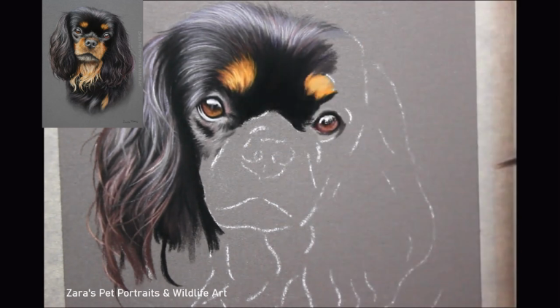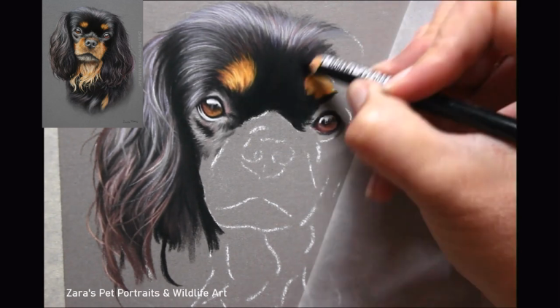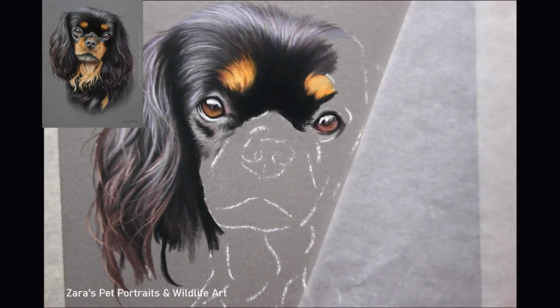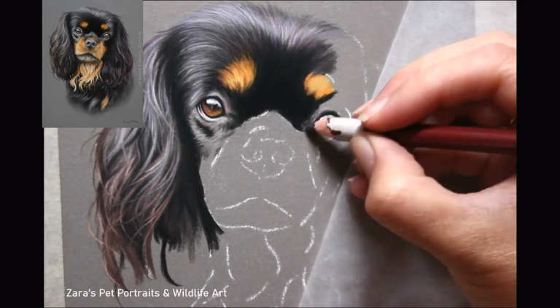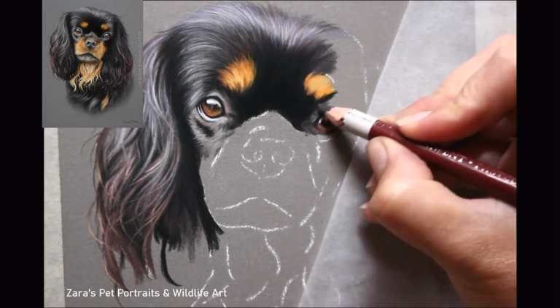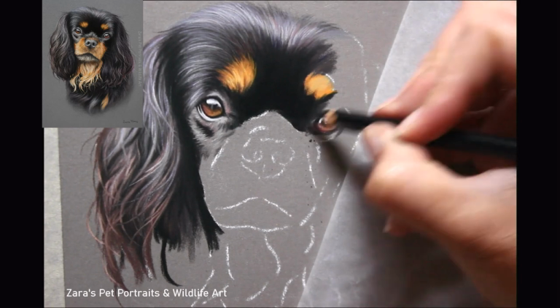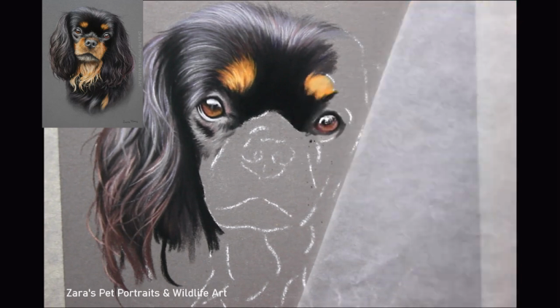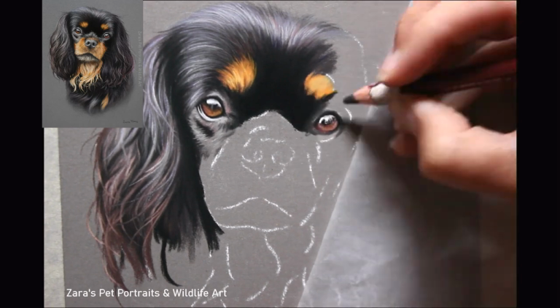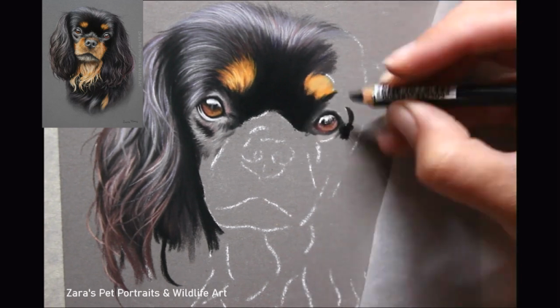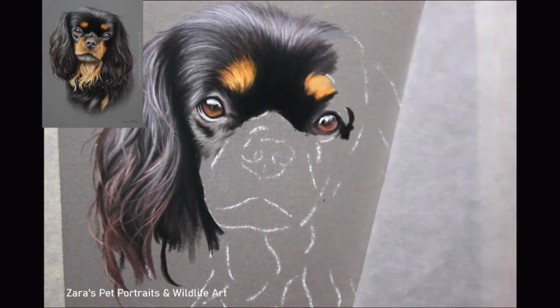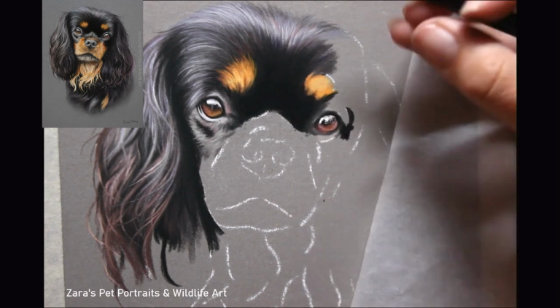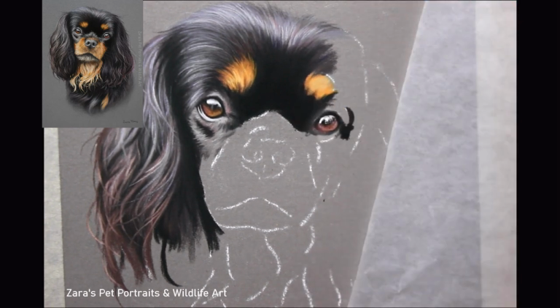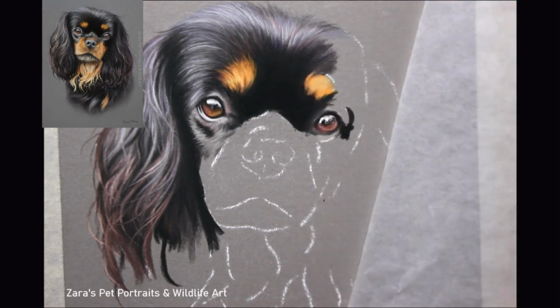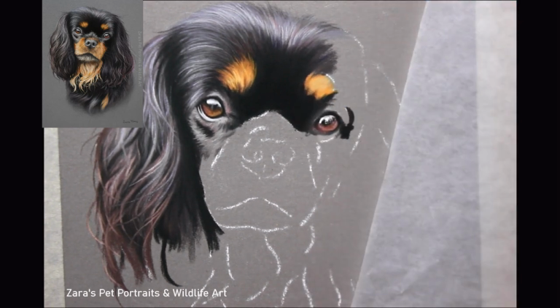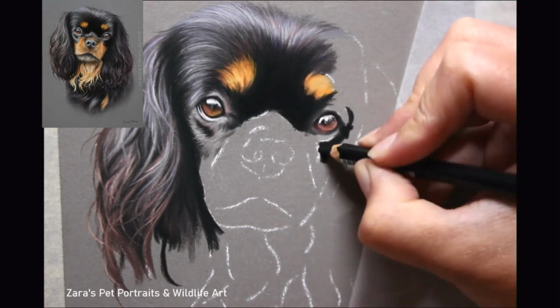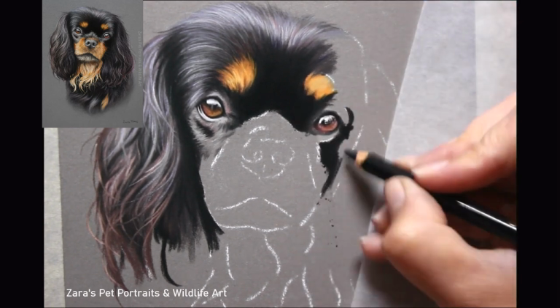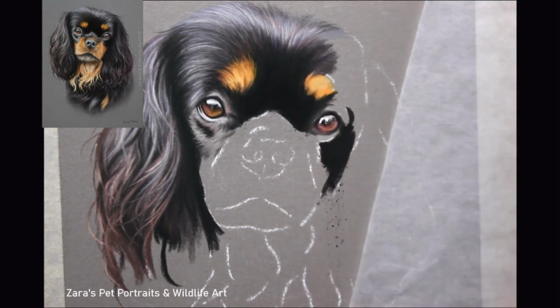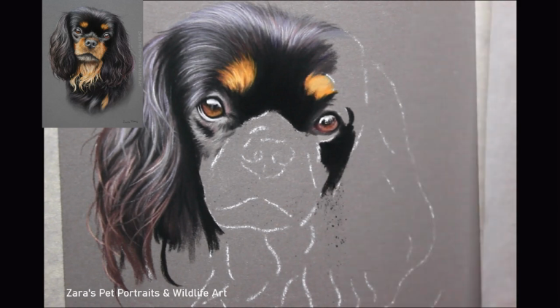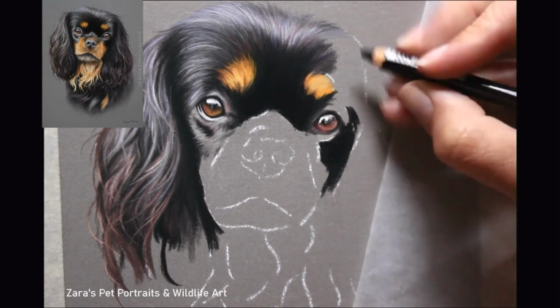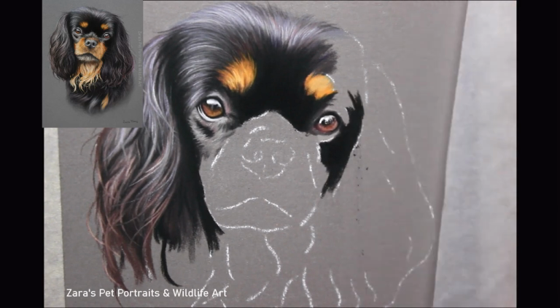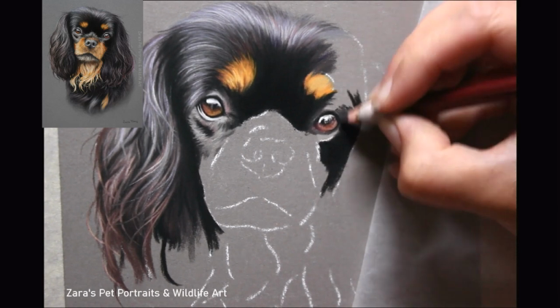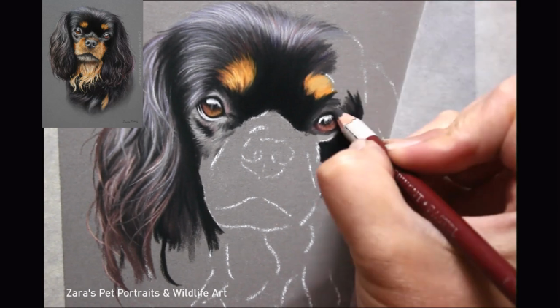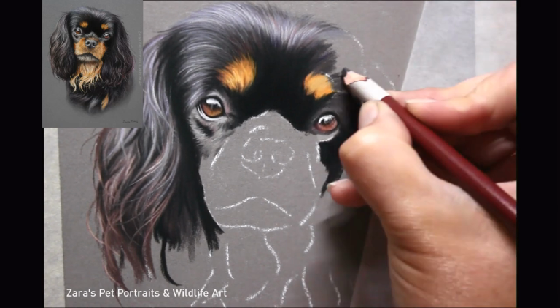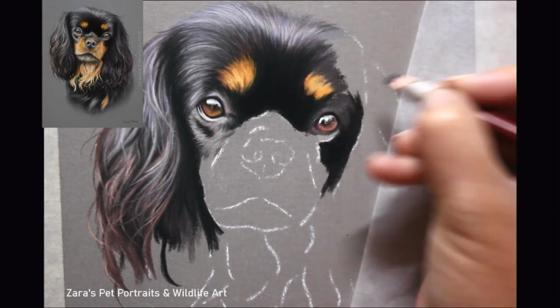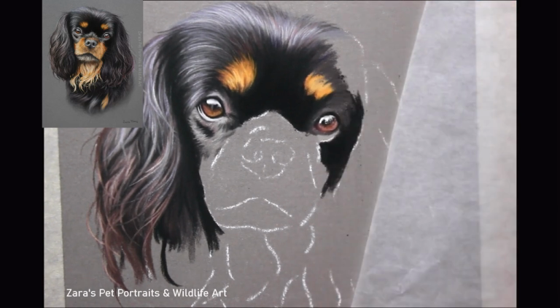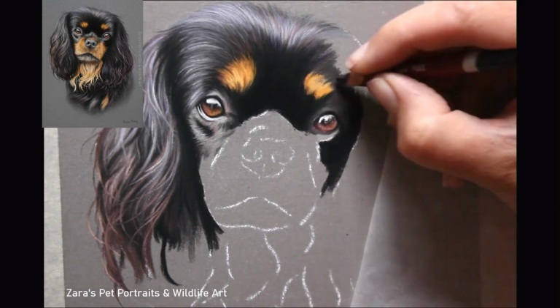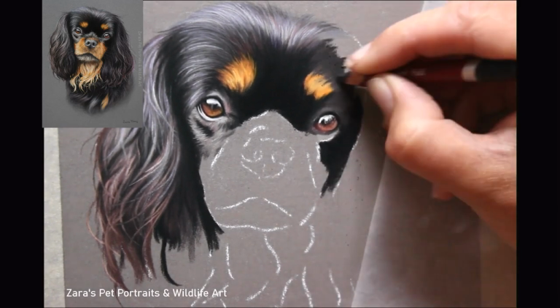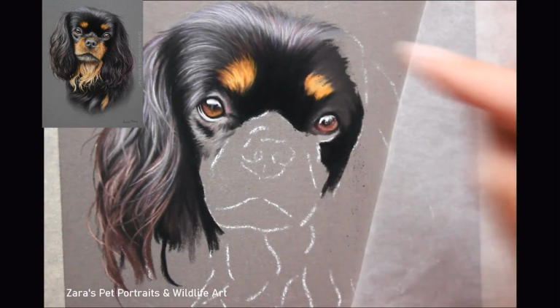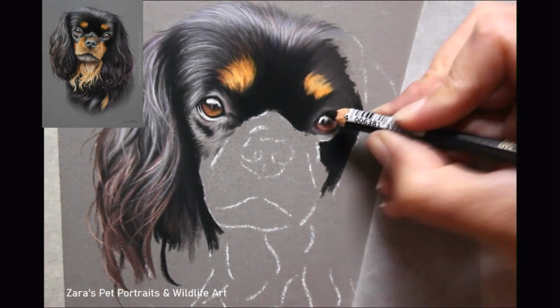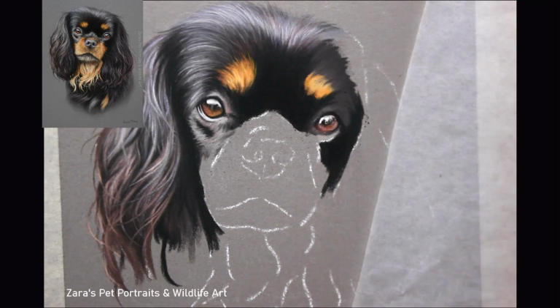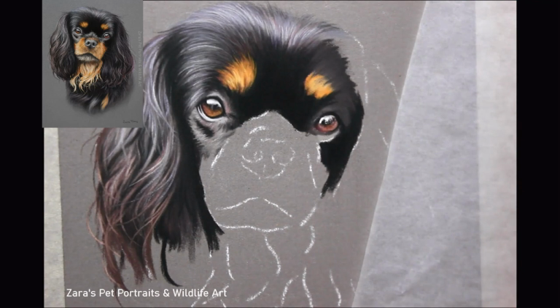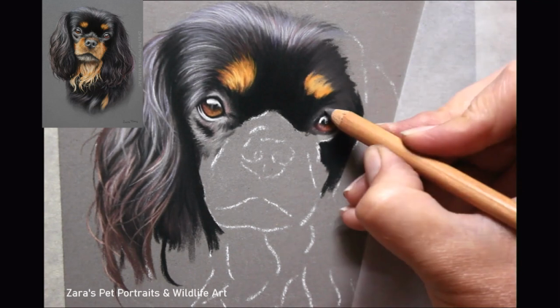Another thing: even though I am working smaller, you can still see I'm using quite a few pencils. I'm not skipping past any stage. I'm trying to make sure I can fit as much detail as I possibly can in each little area, trying to get the most out of that section.